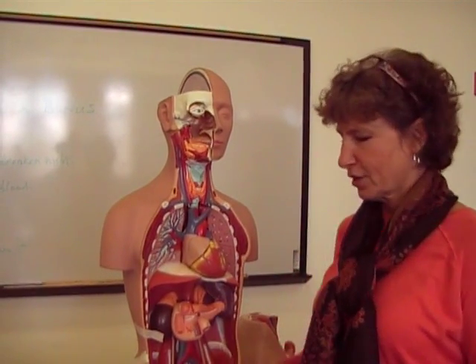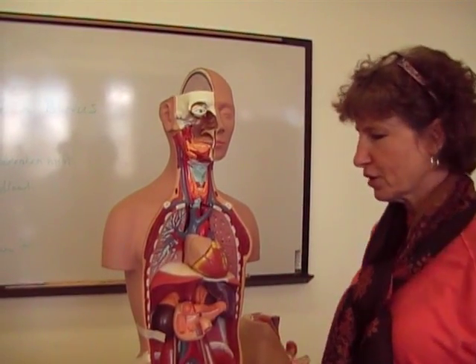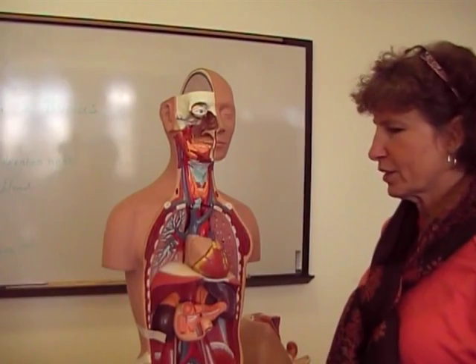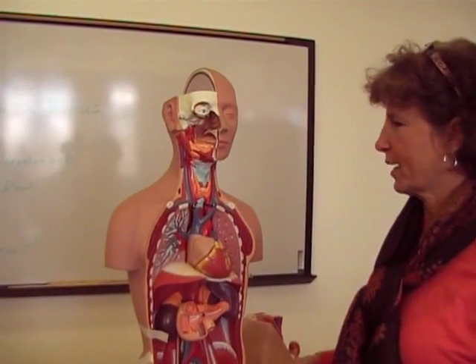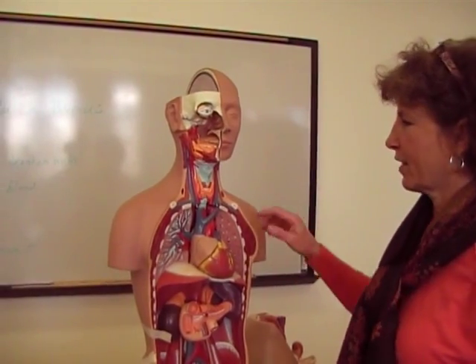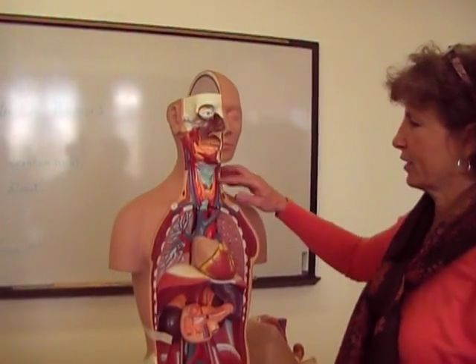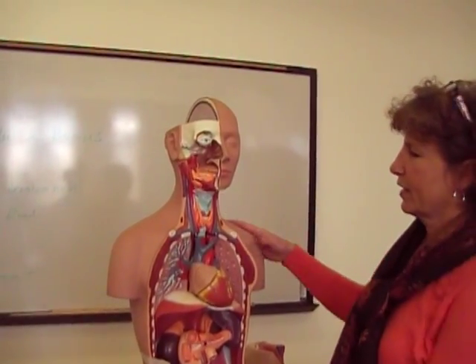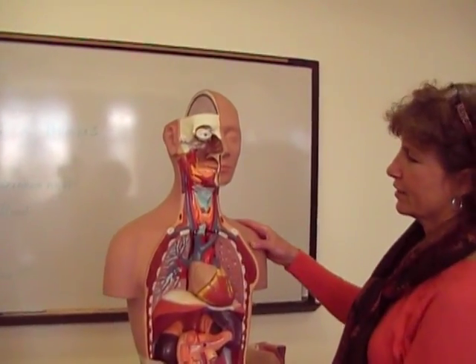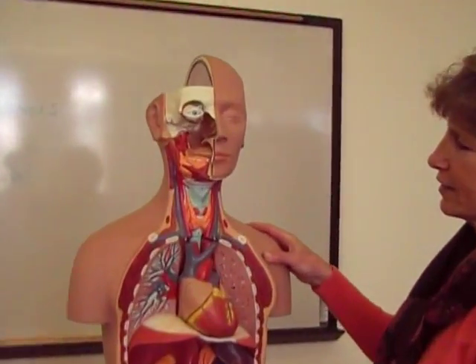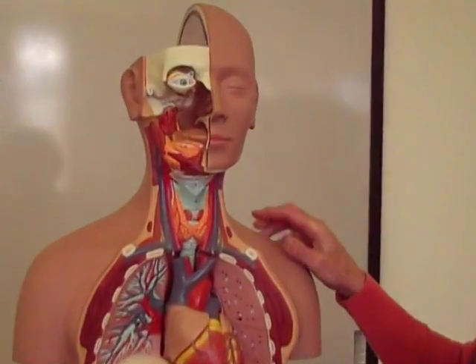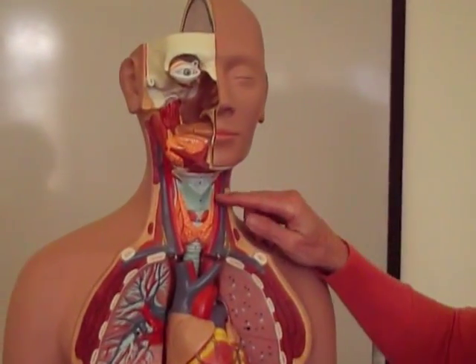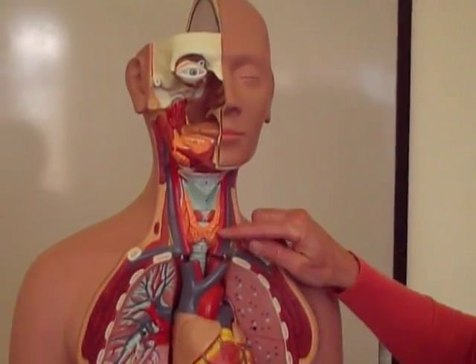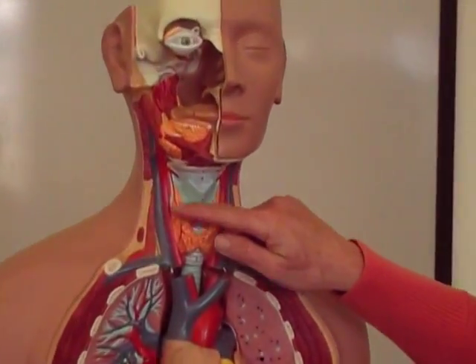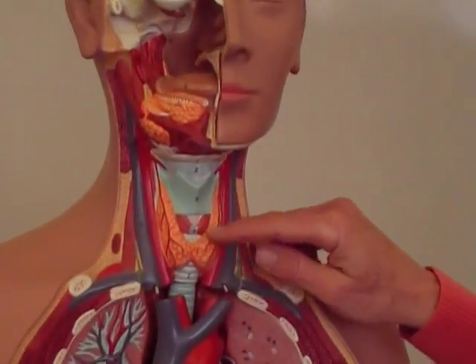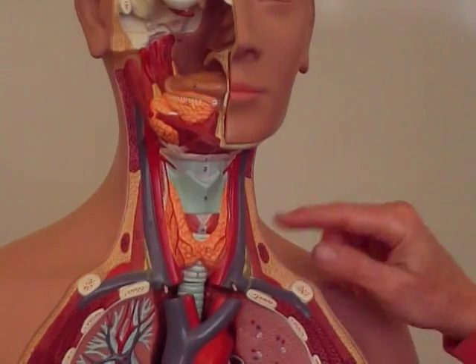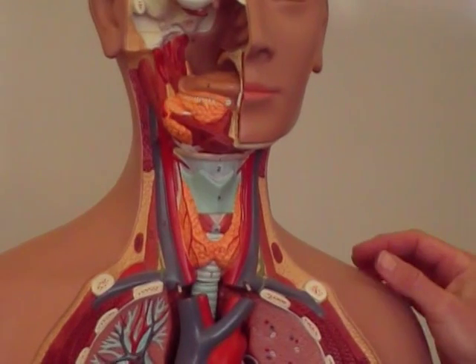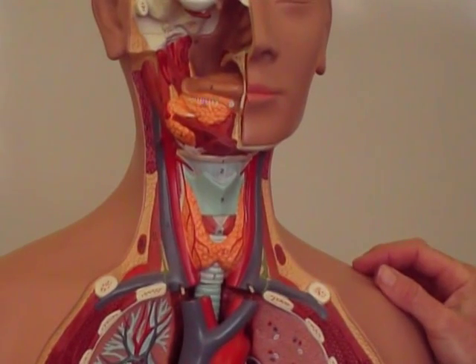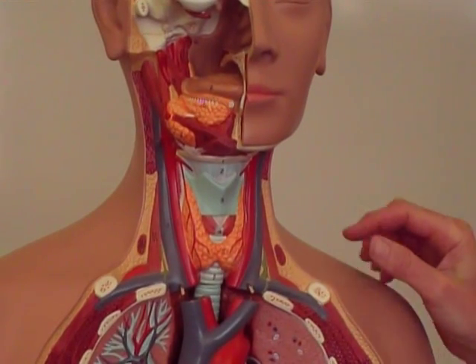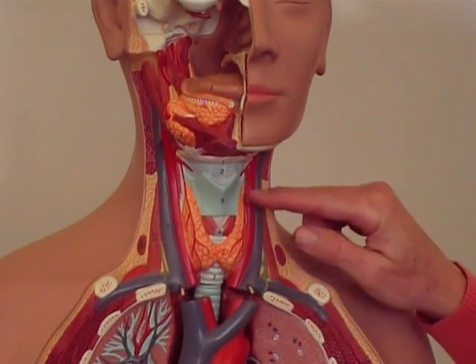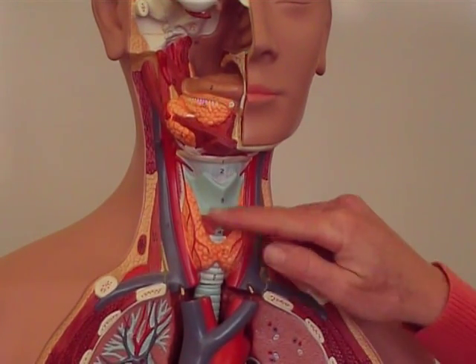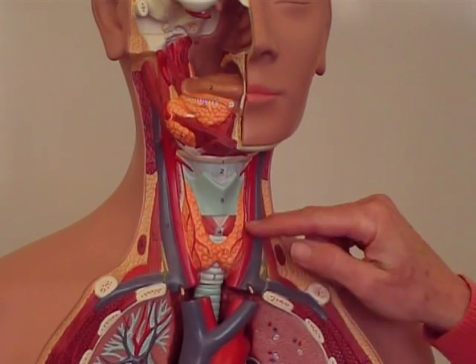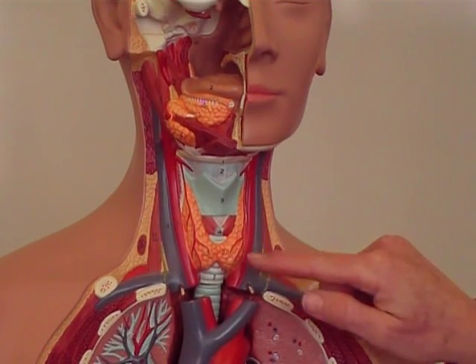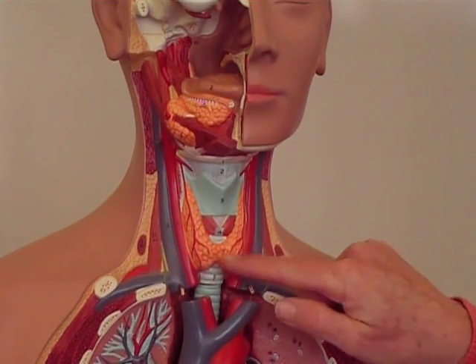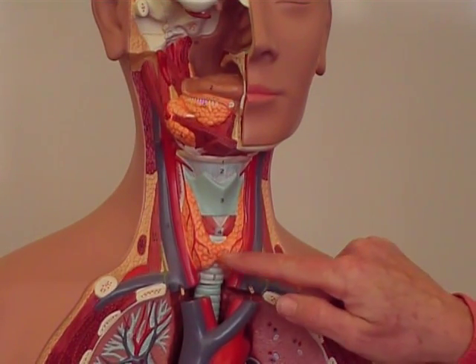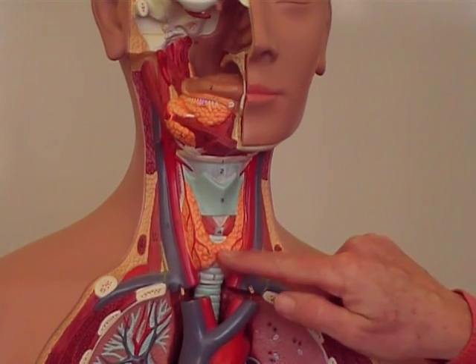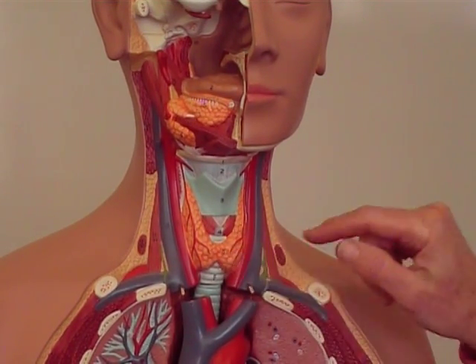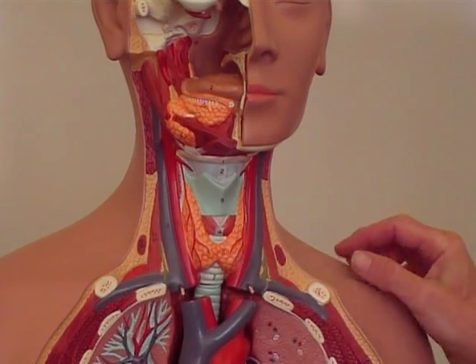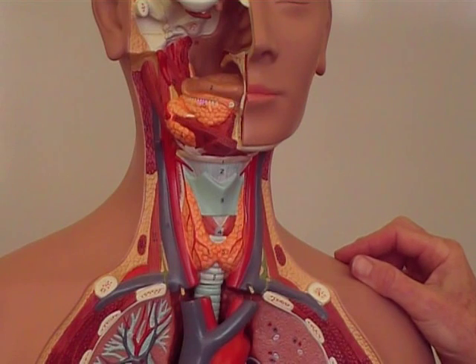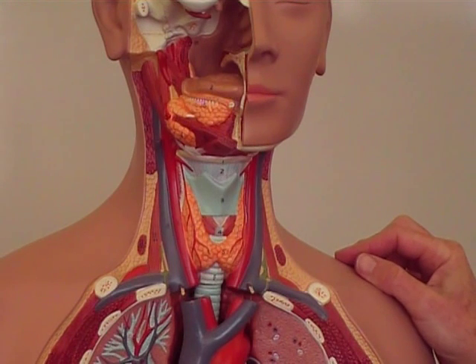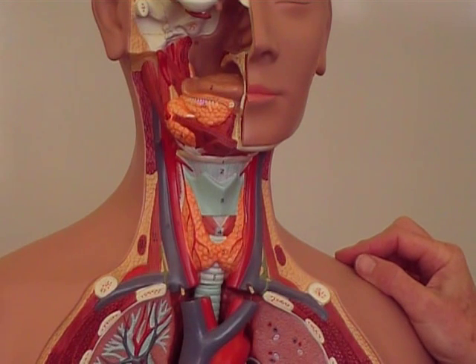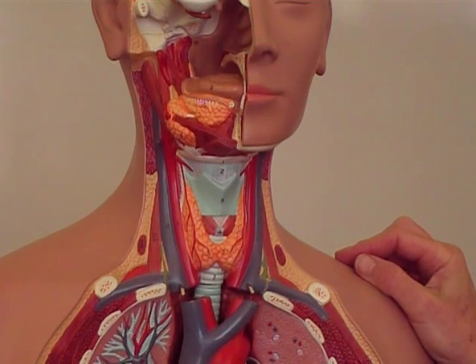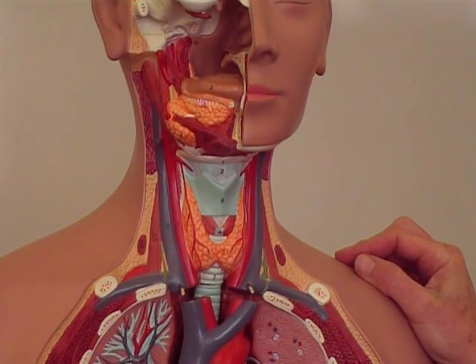The first gland we want to talk about is the thyroid gland. You can see that it sits right up here in the neck and it kind of looks like a butterfly, so it's got two general pieces connected by a little short piece called the isthmus.